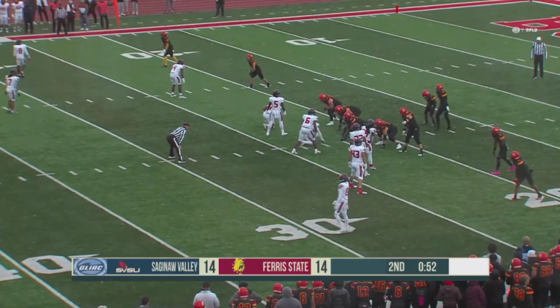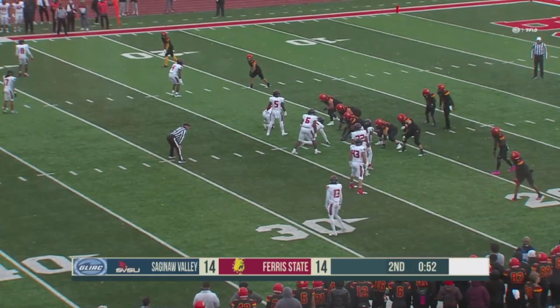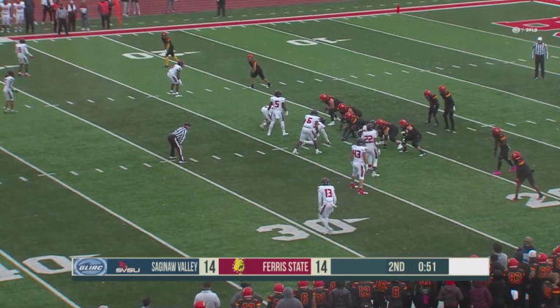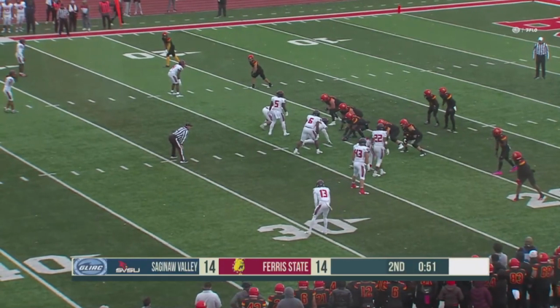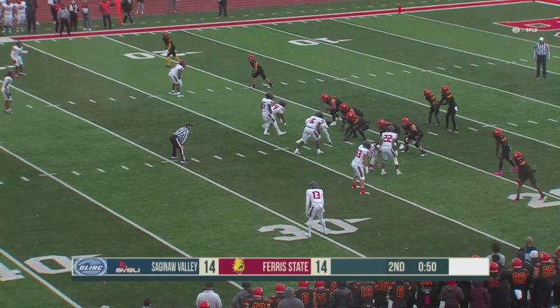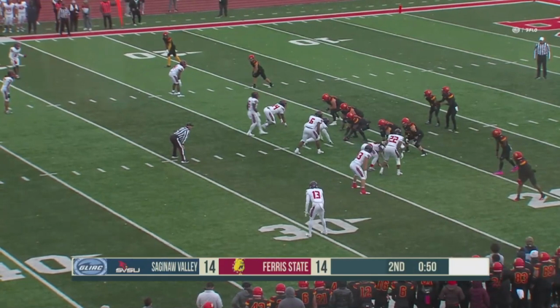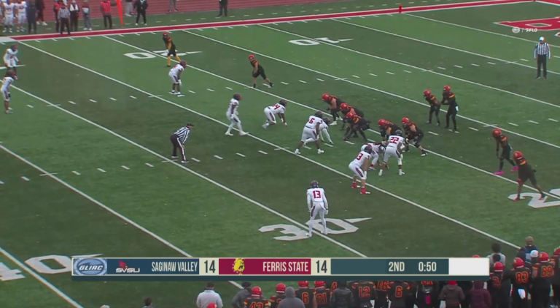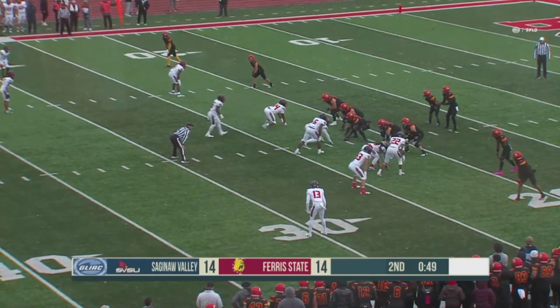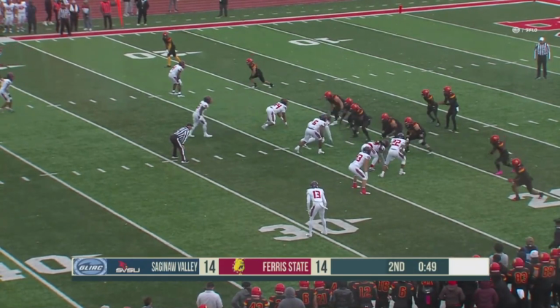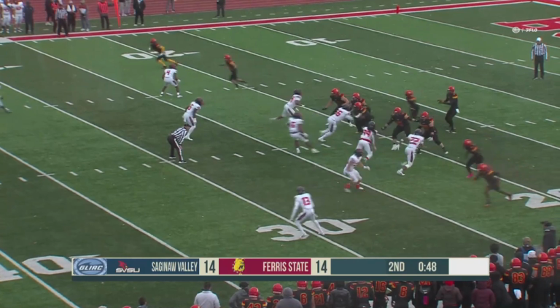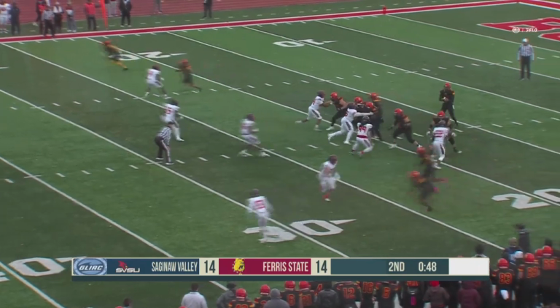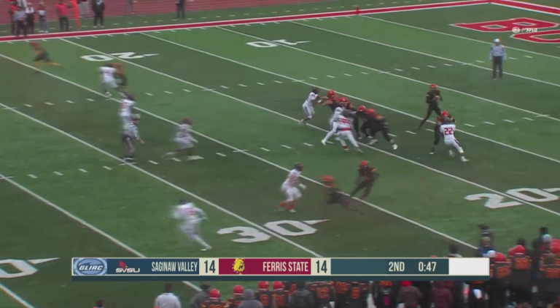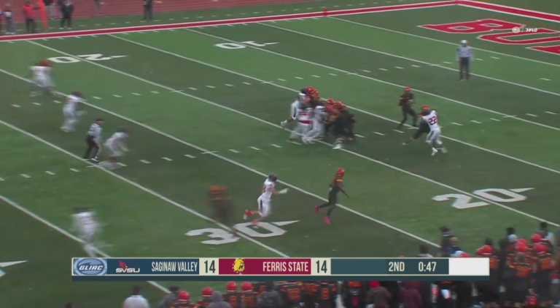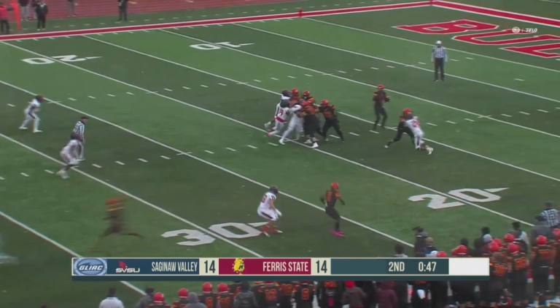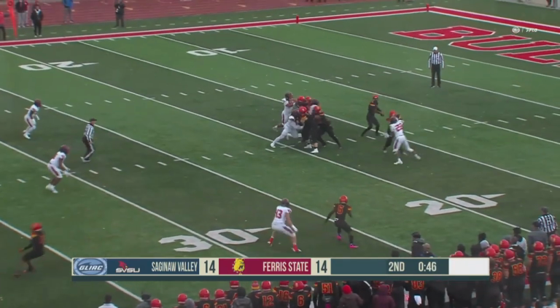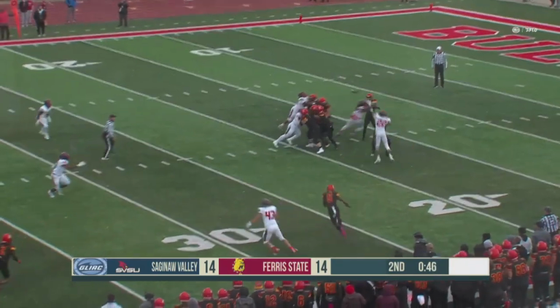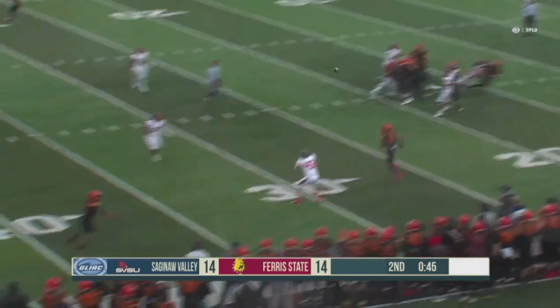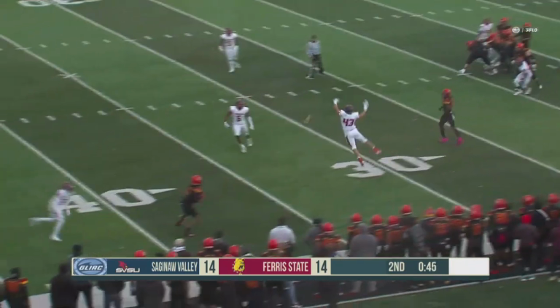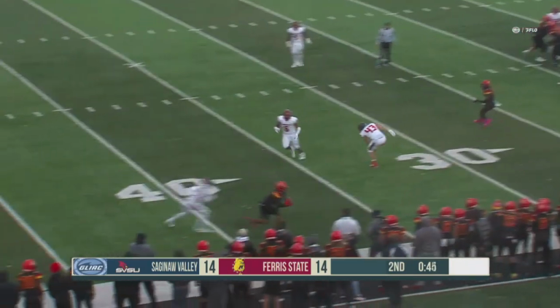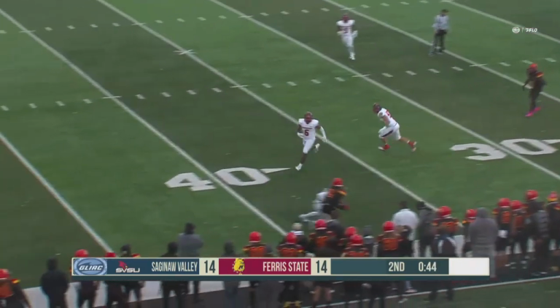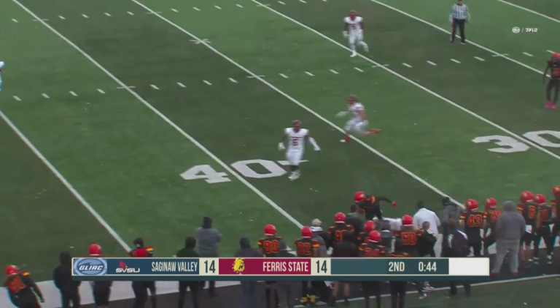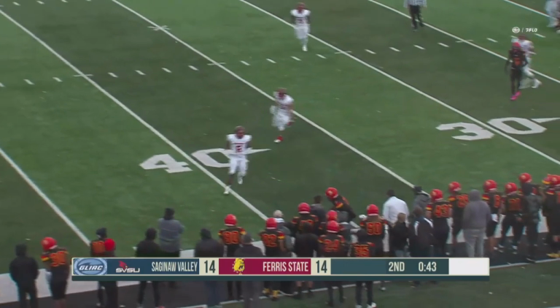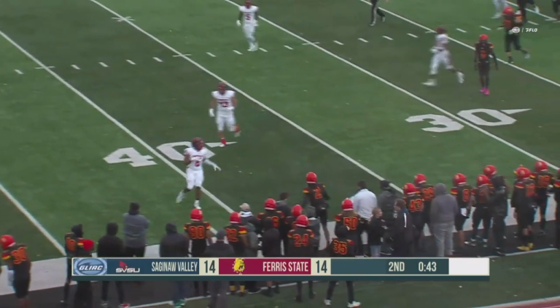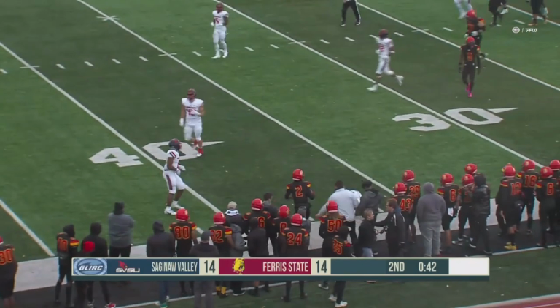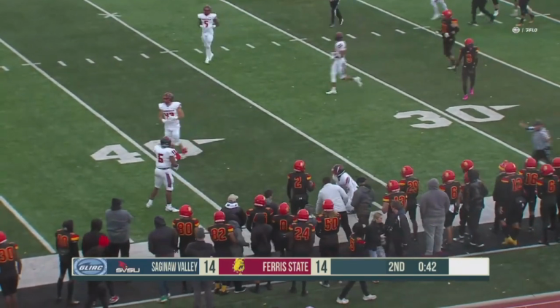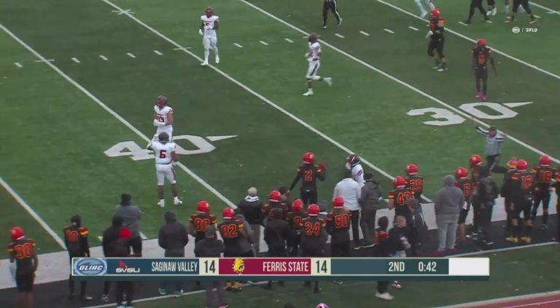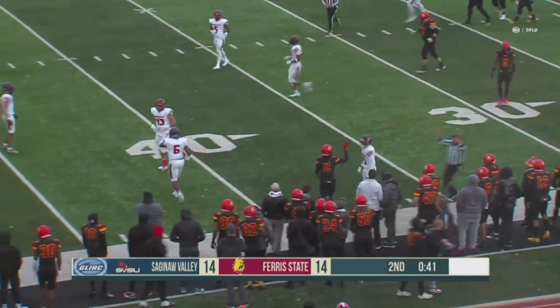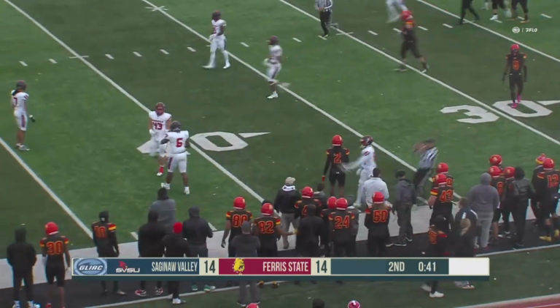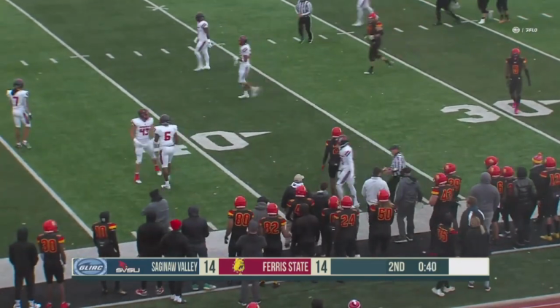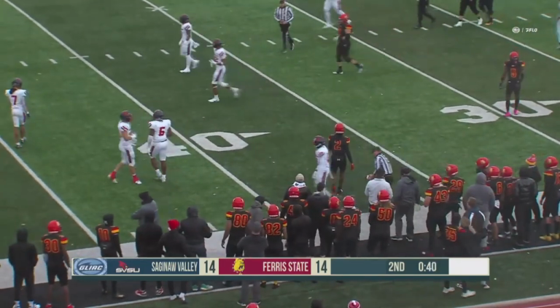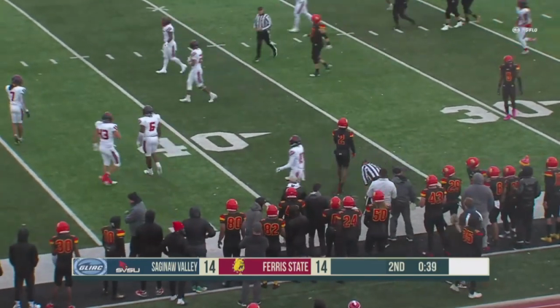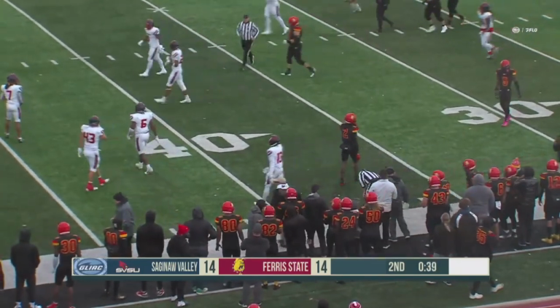15 on the play clock here as Ferris State works out the left side hash. Mitchell in the gun, back to throw, has time, pointing in the direction of a receiver. He's got Hunt Thompson on the sideline for the first down, out to the 39-yard line.